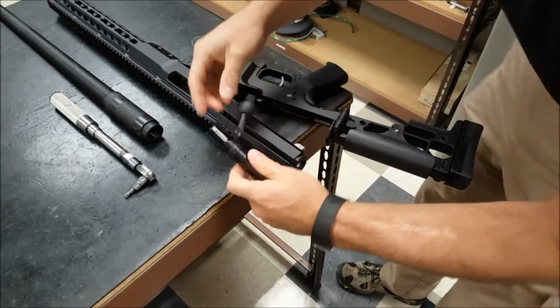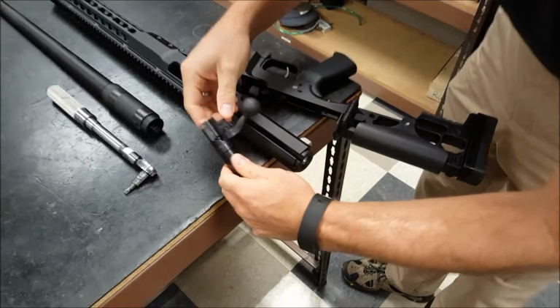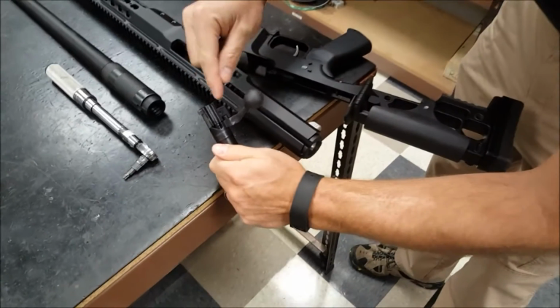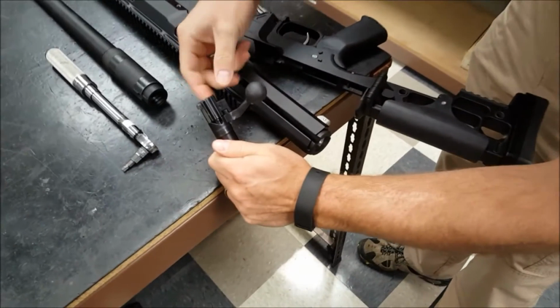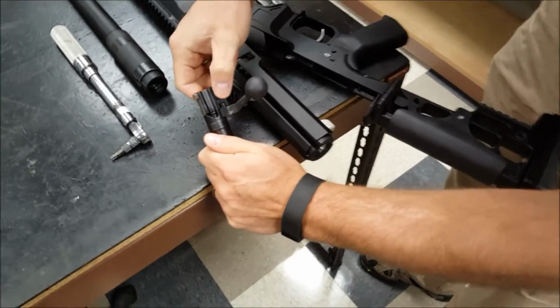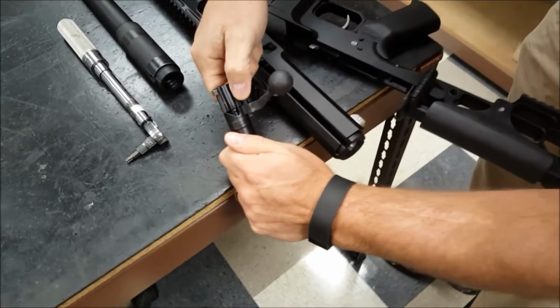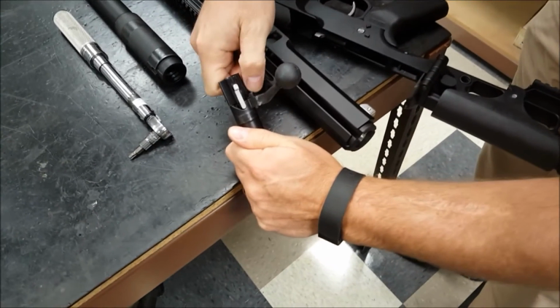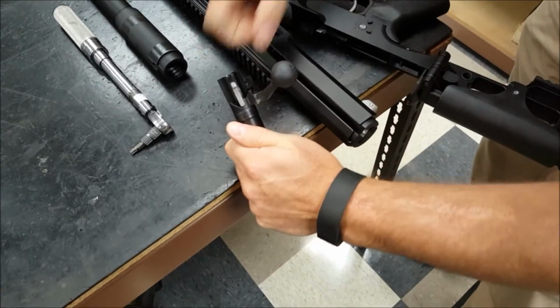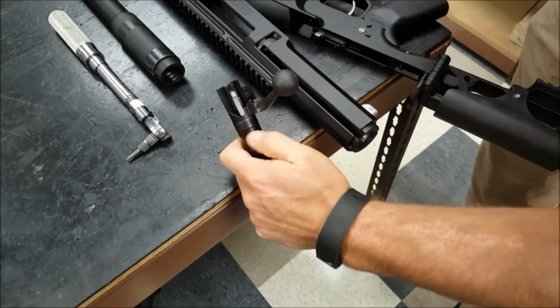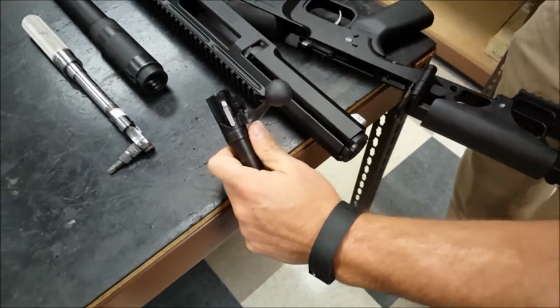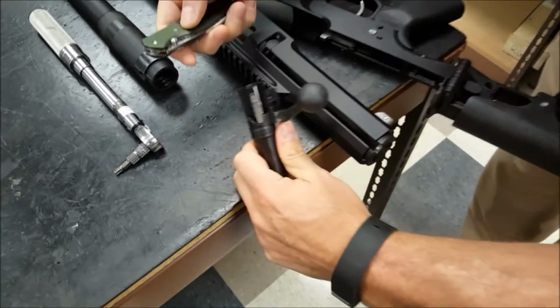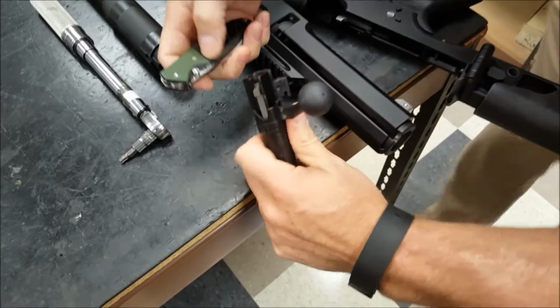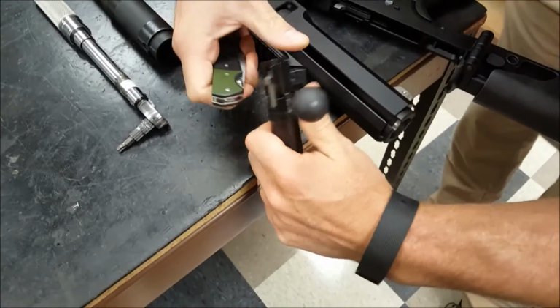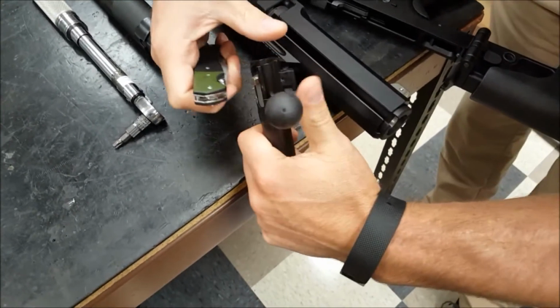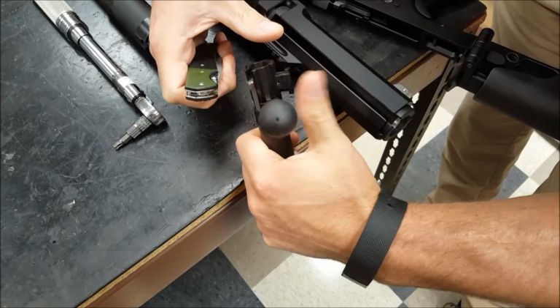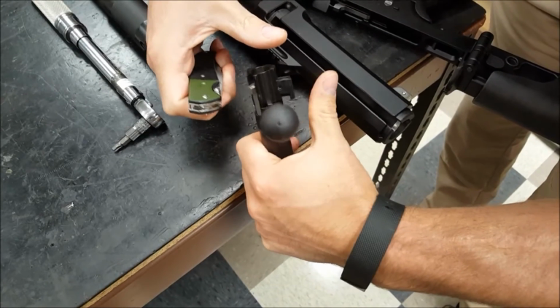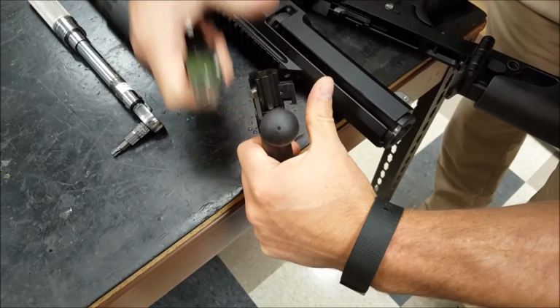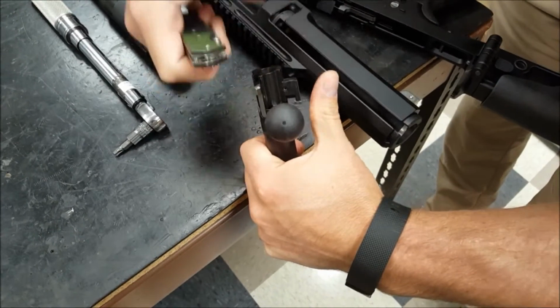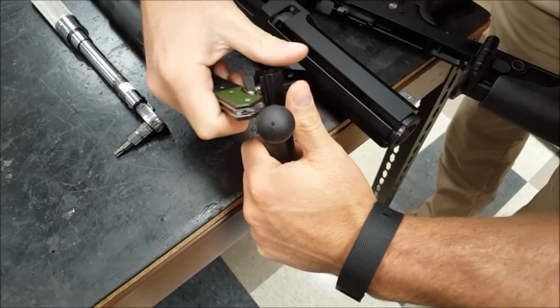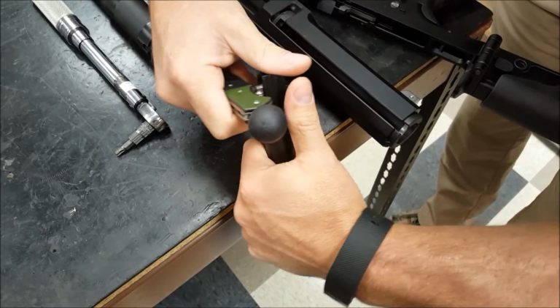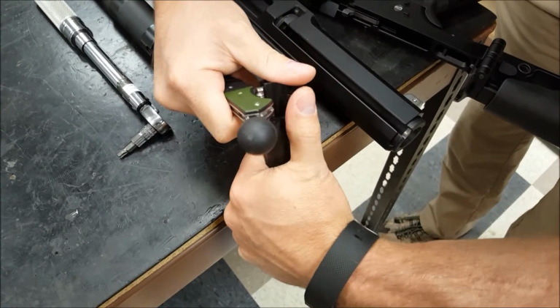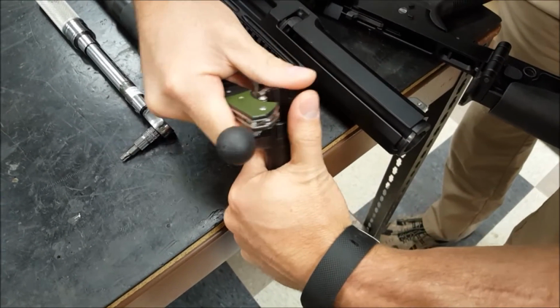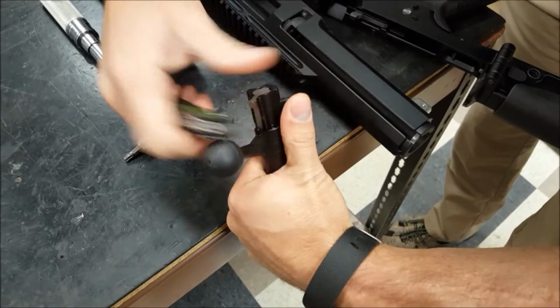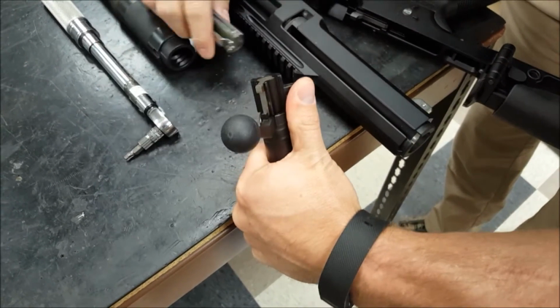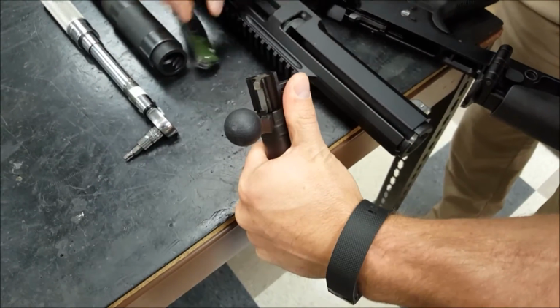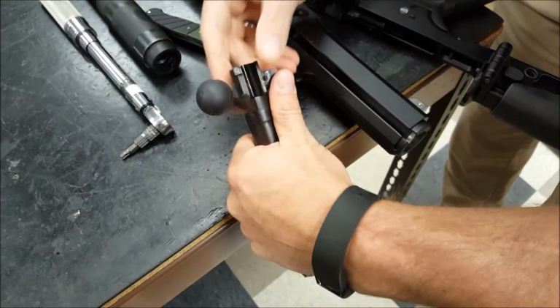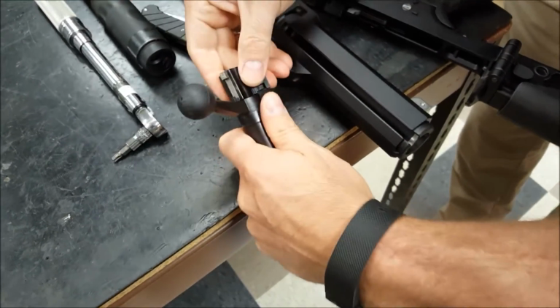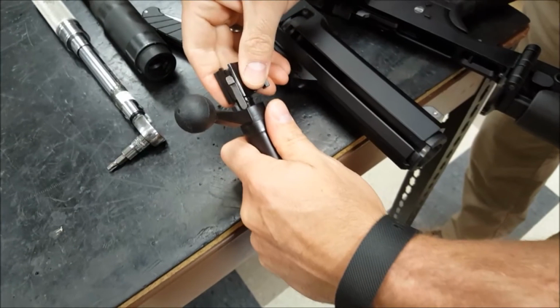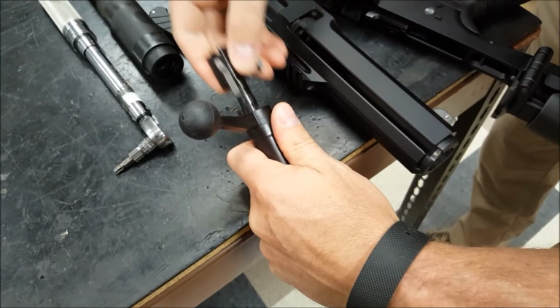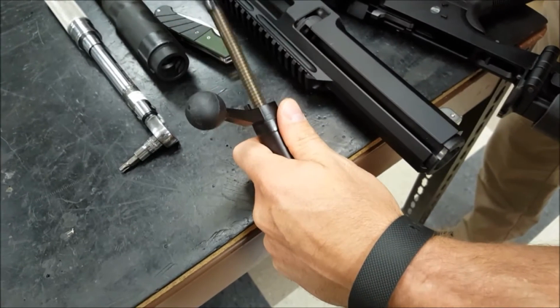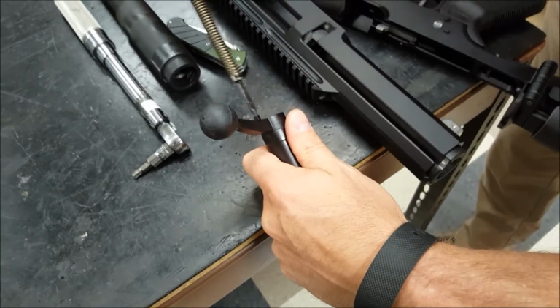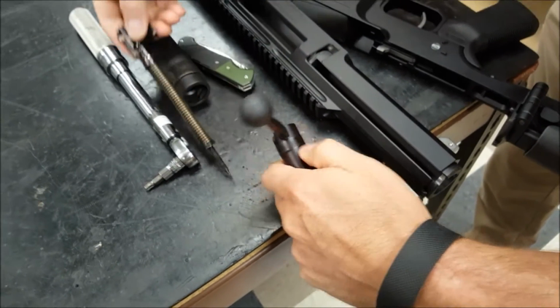I'm going to lever the cocking piece and use the back of my knife blade. Push here with my thumb, lift up with this, and it'll rotate like such. Keep rotating until it pops out and comes out.